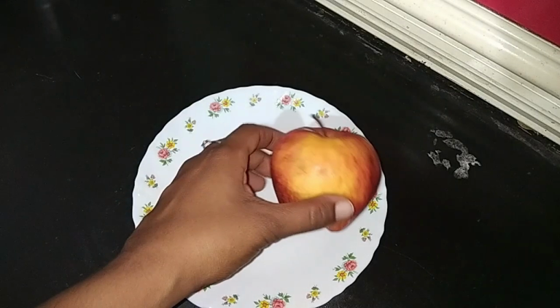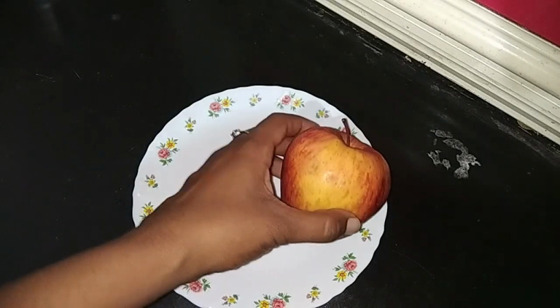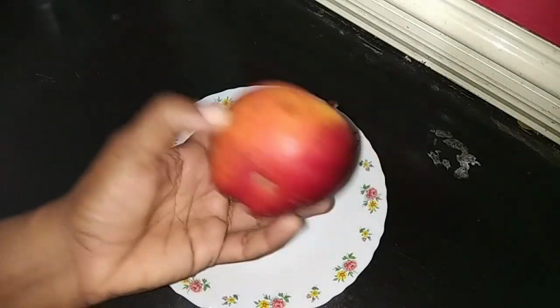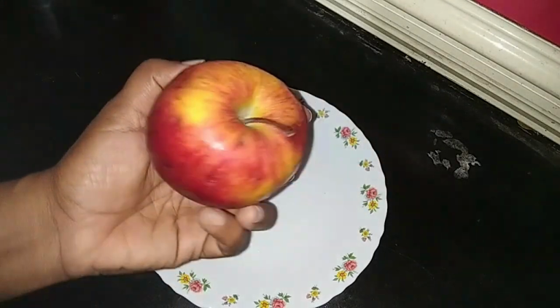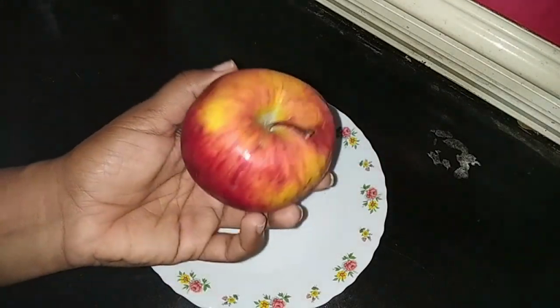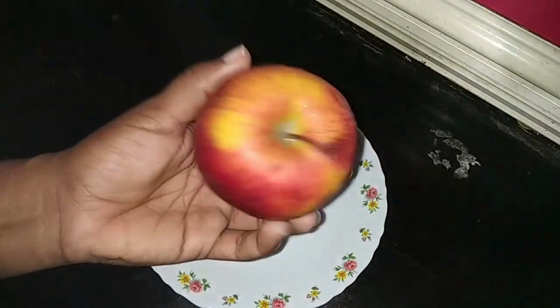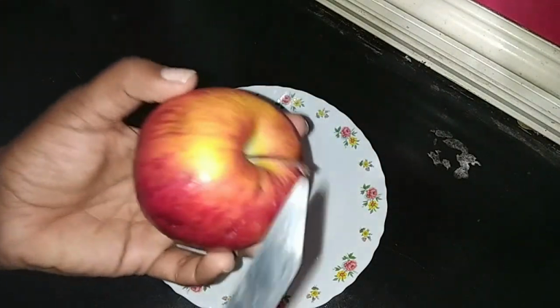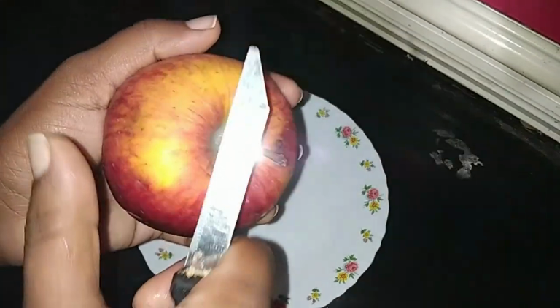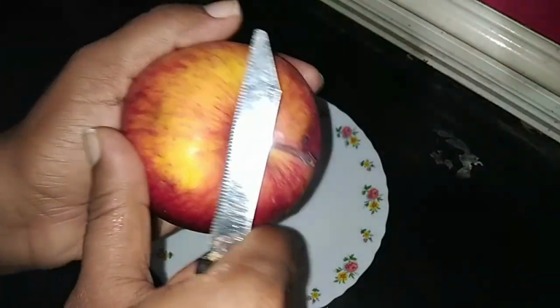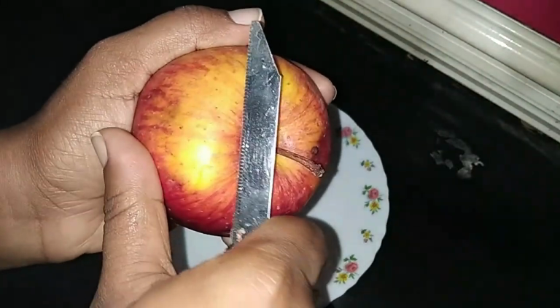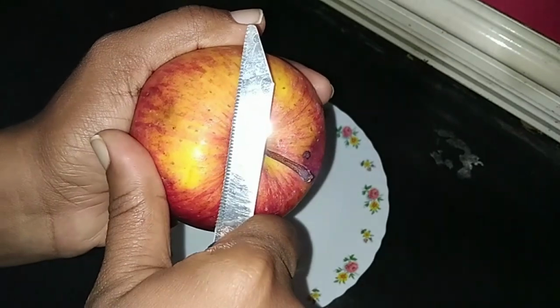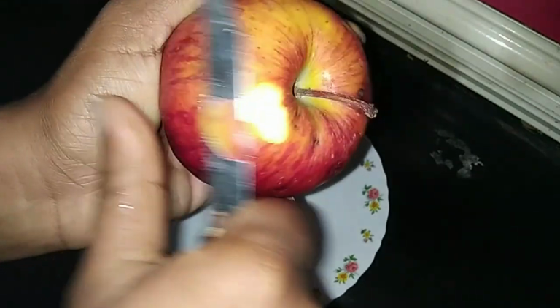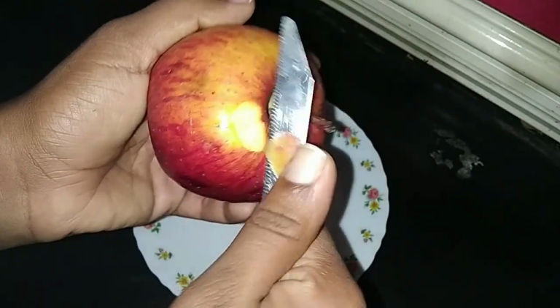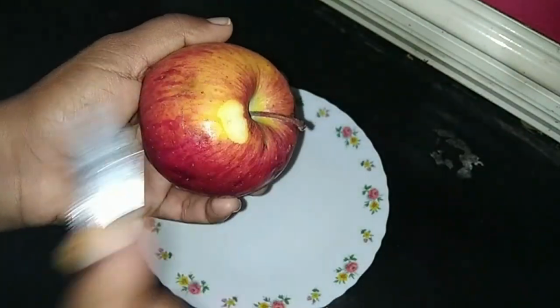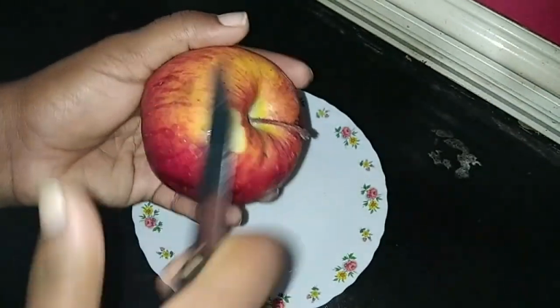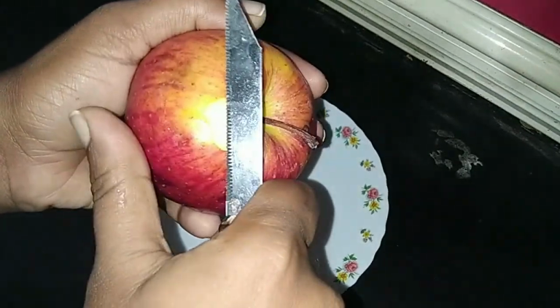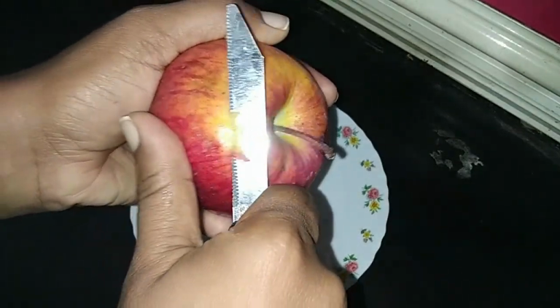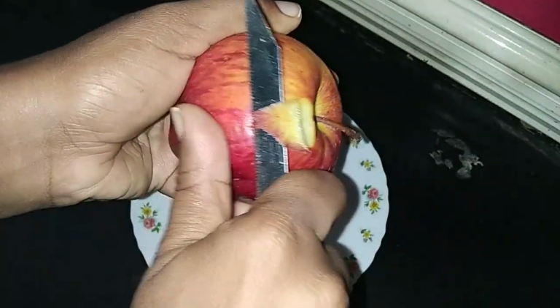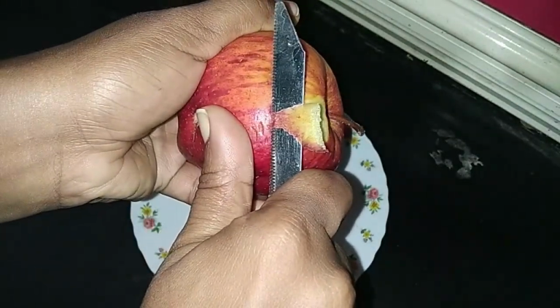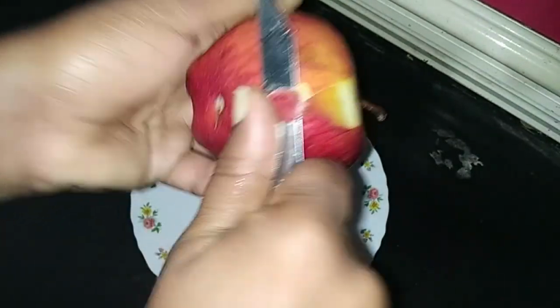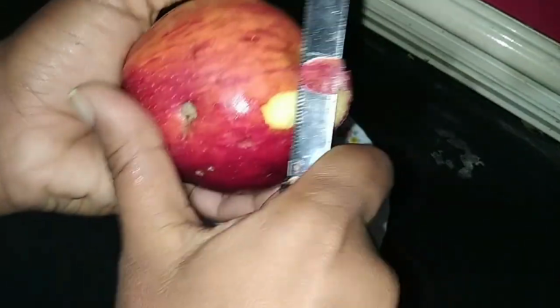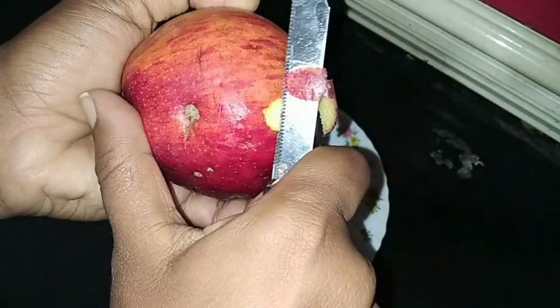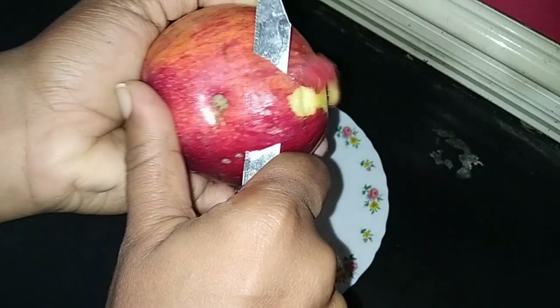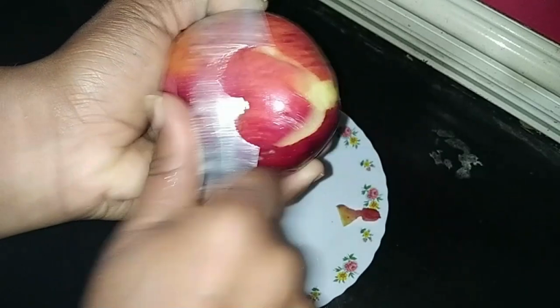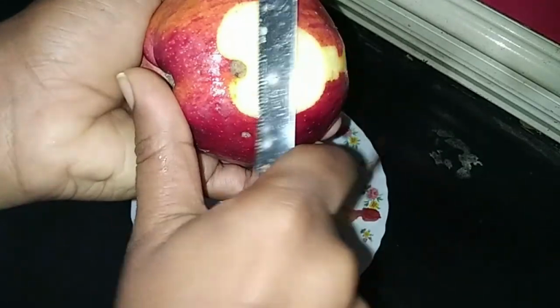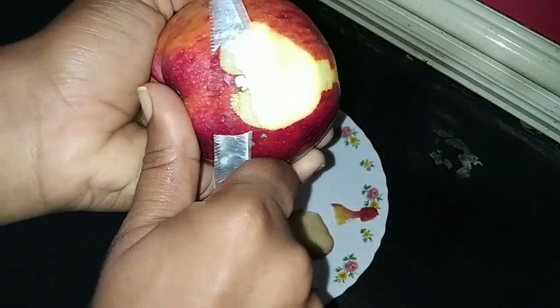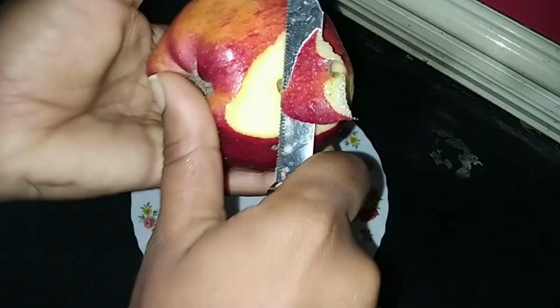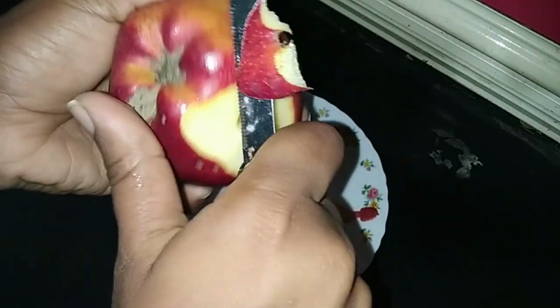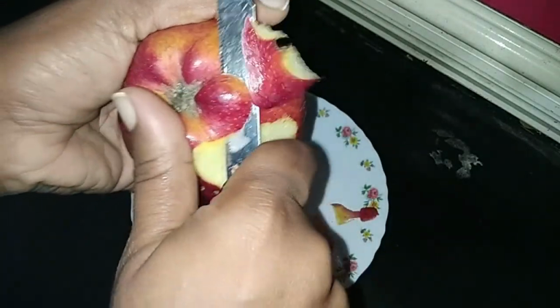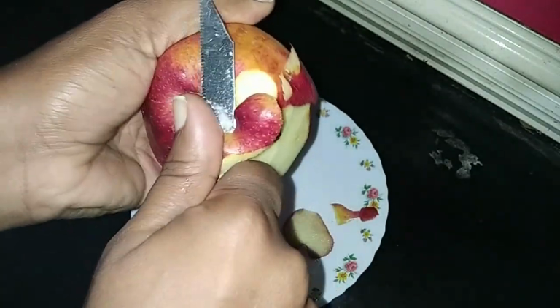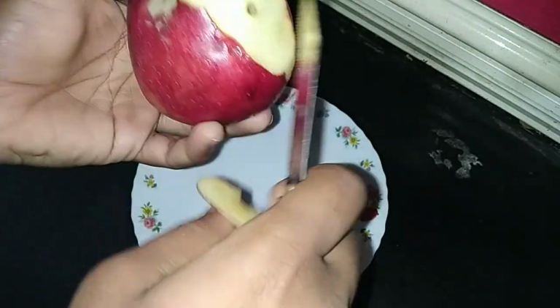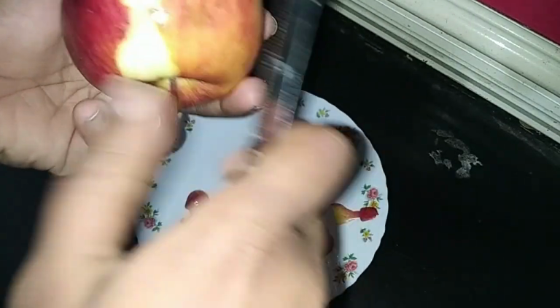Hello everyone, welcome to this video. Today we are ready to eat an apple. It is a very healthy fruit.